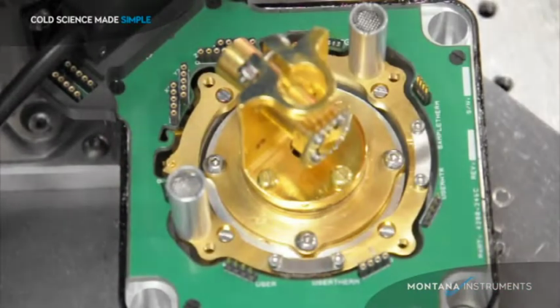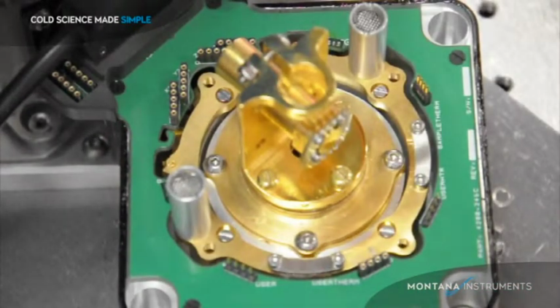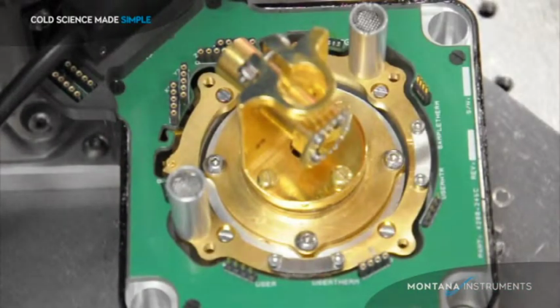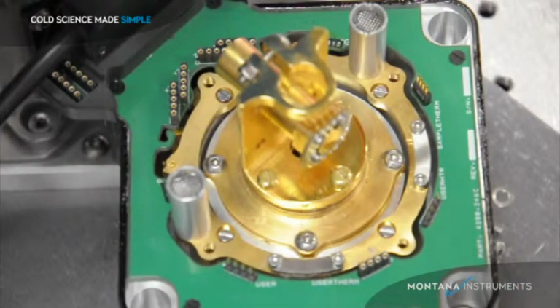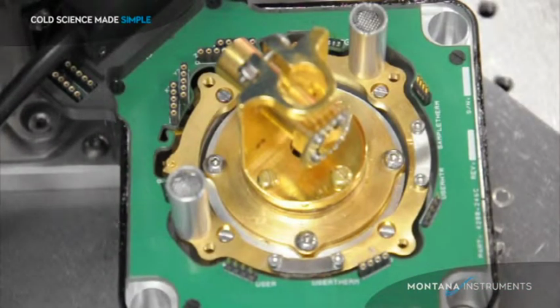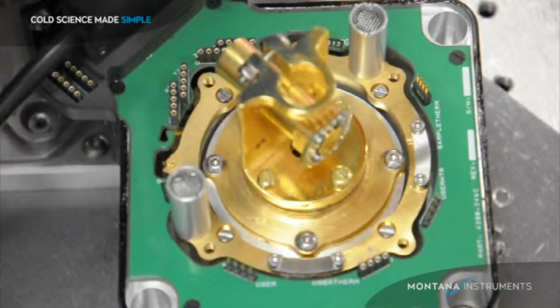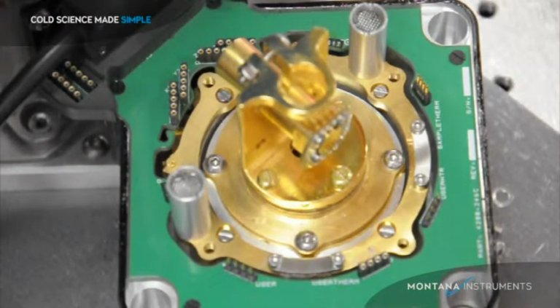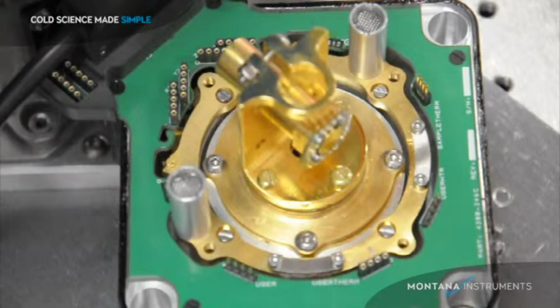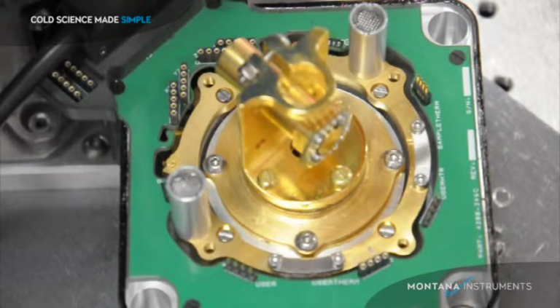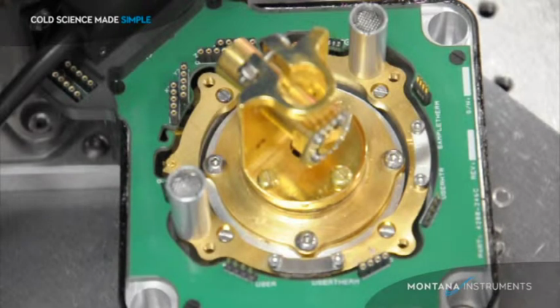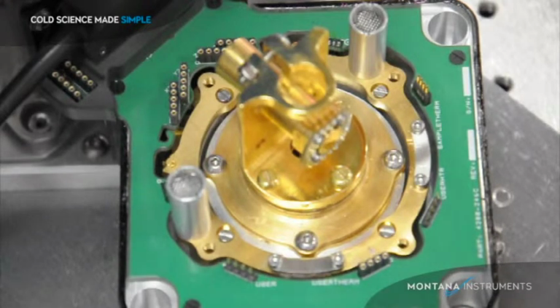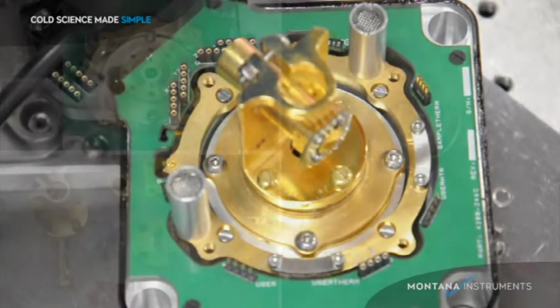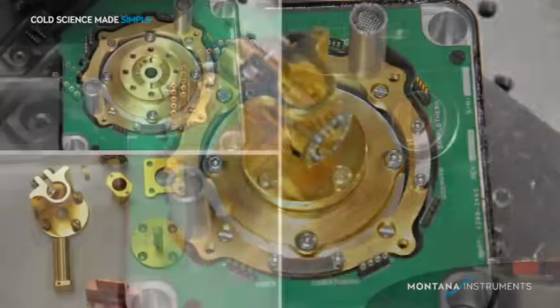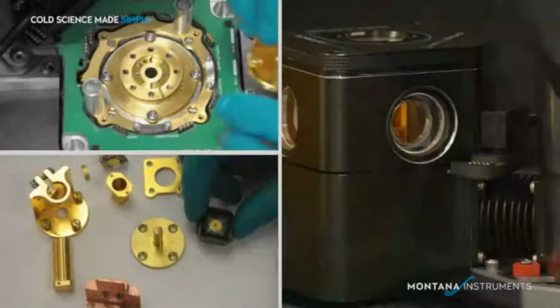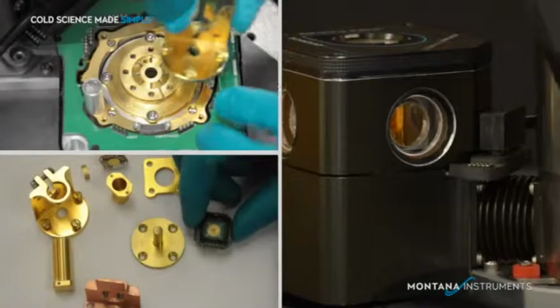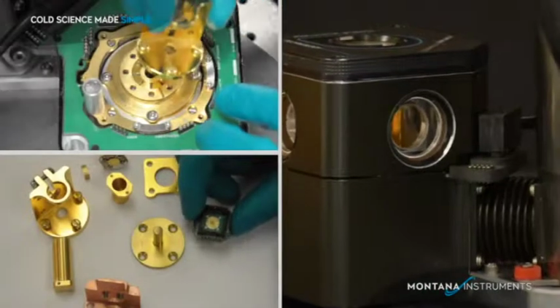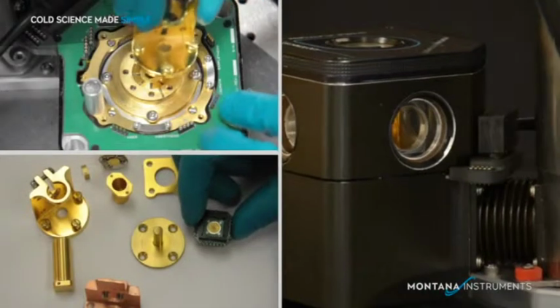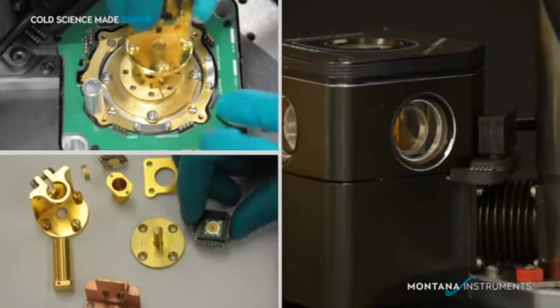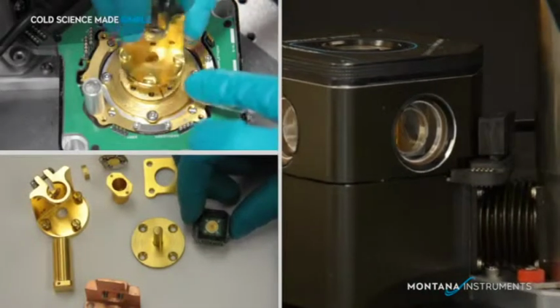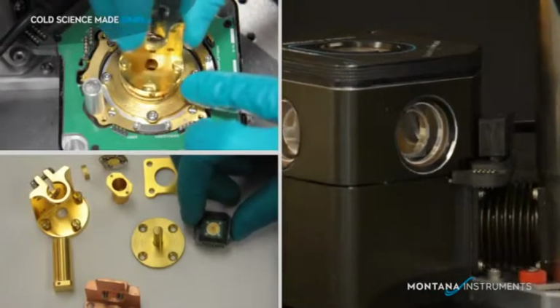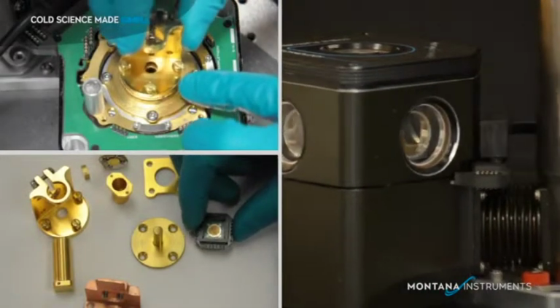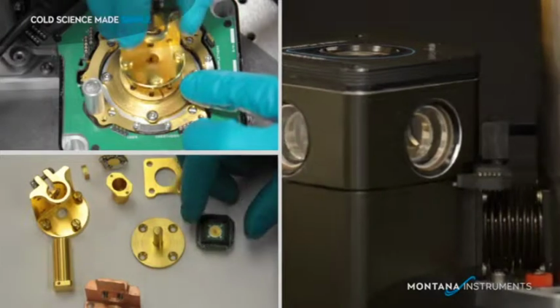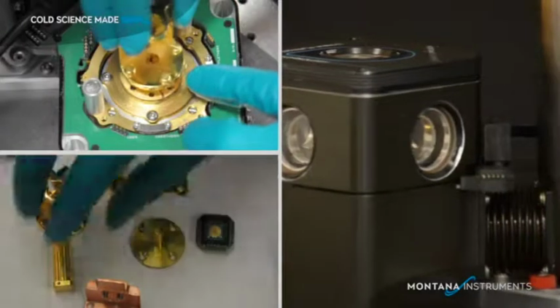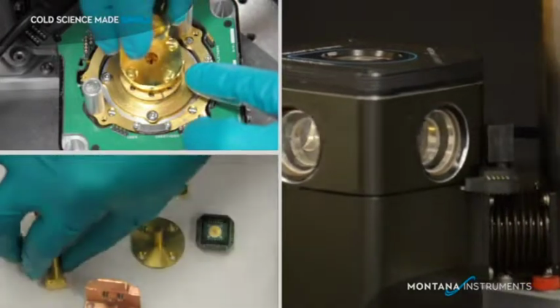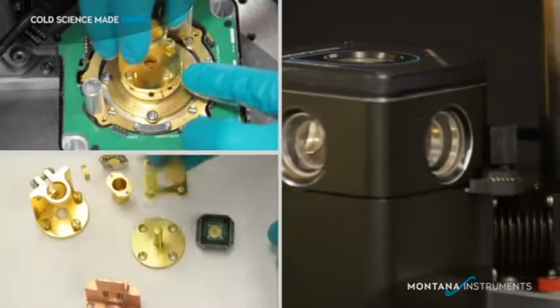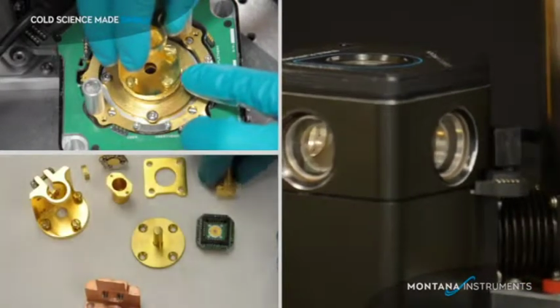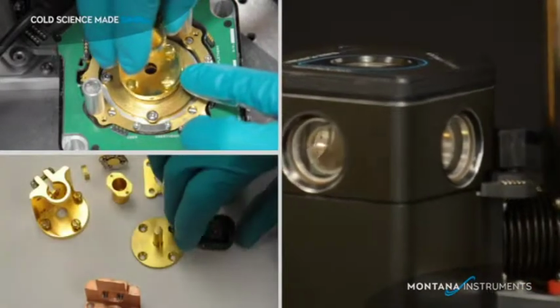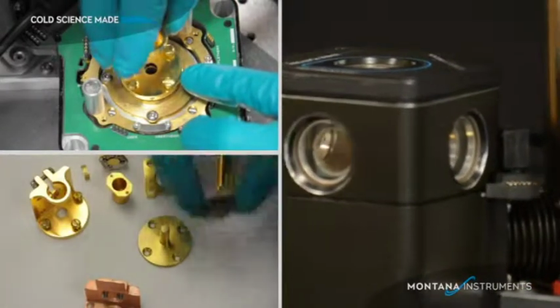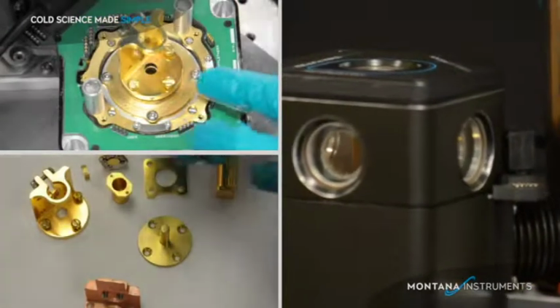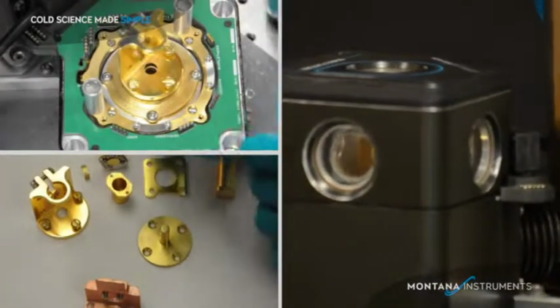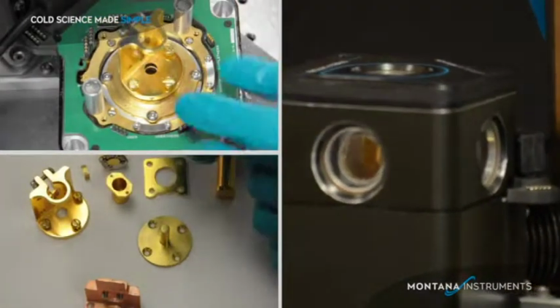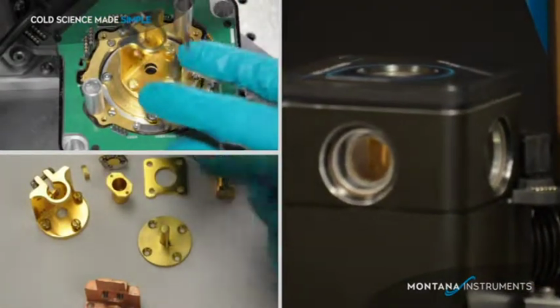That's it. That should give you a good idea of how easy it is to configure the sample mount for your experiment. Please call us if you've got questions. At Montana Instruments, we make cold science simple.